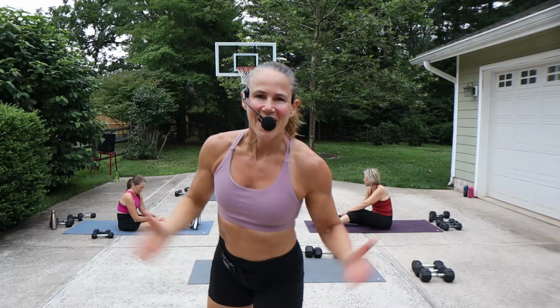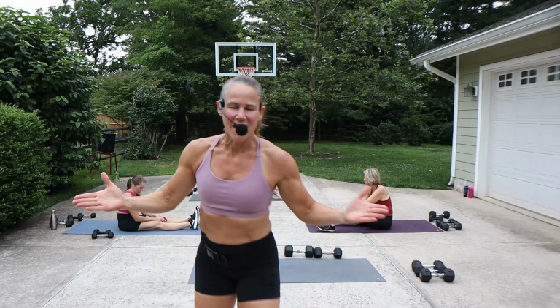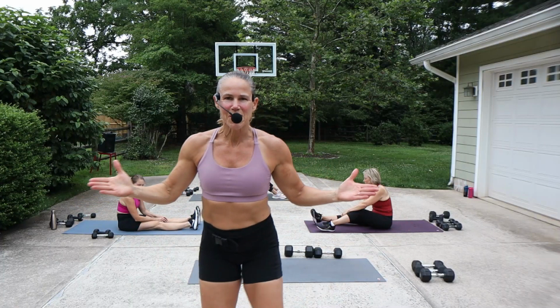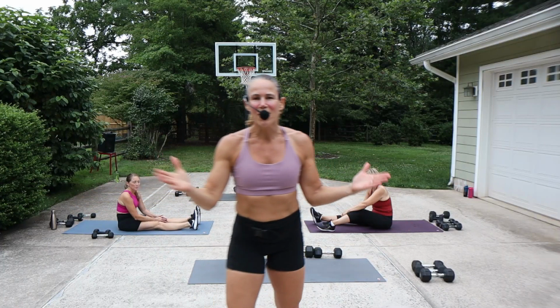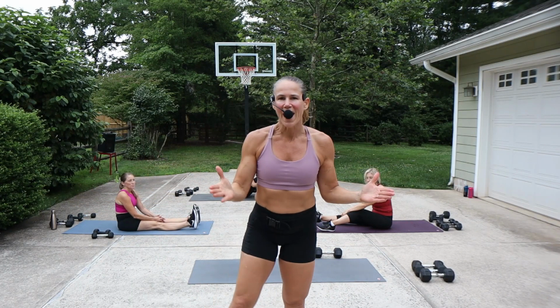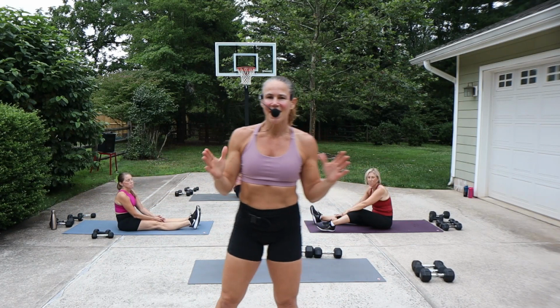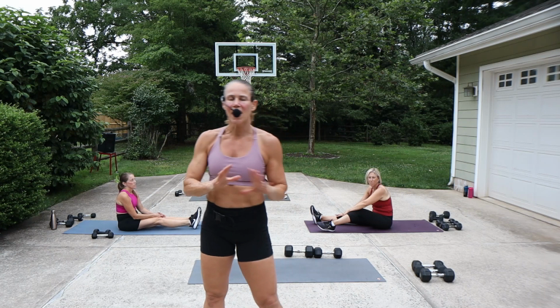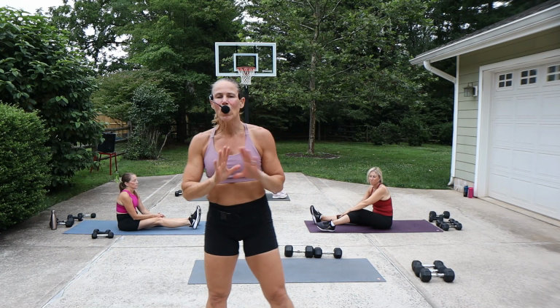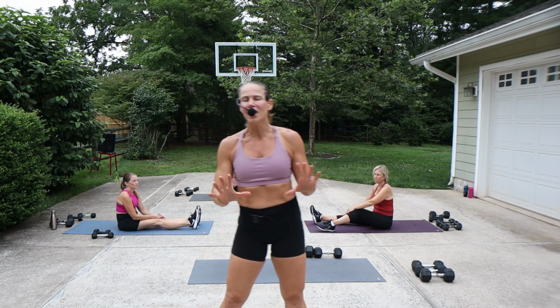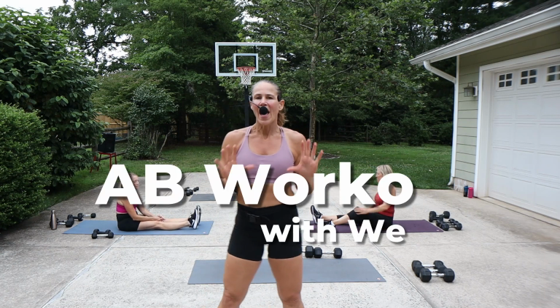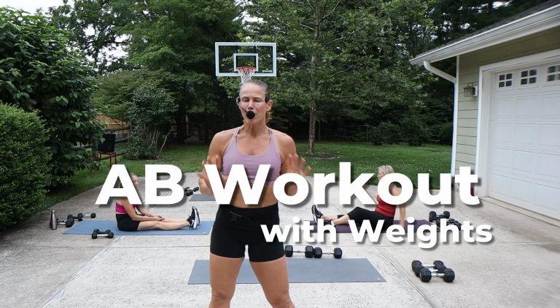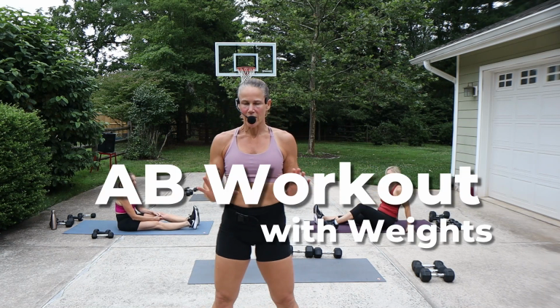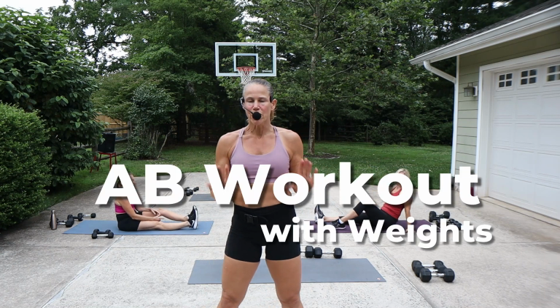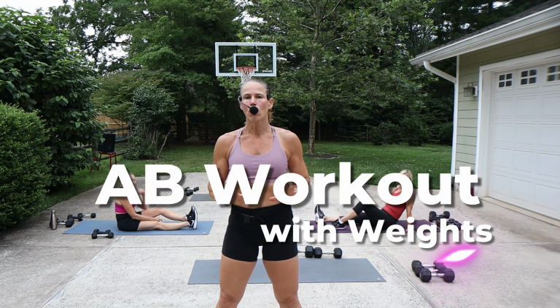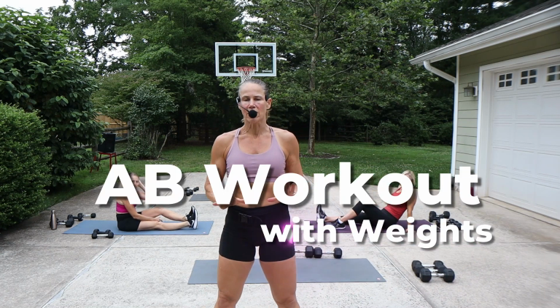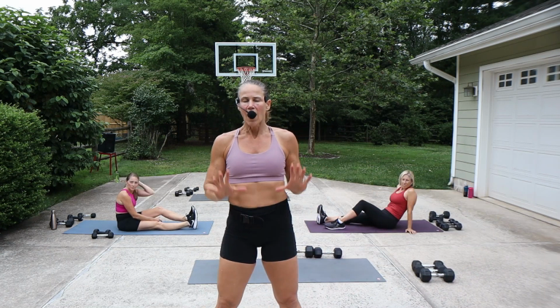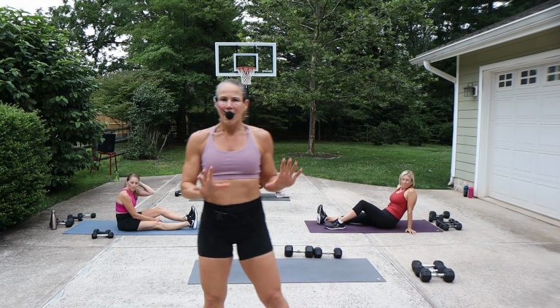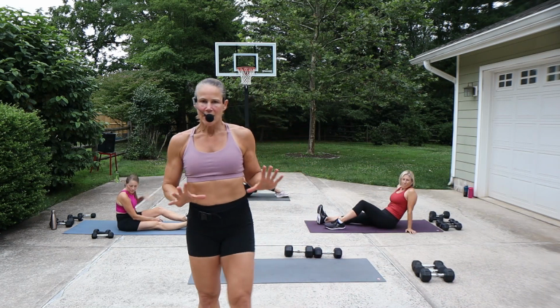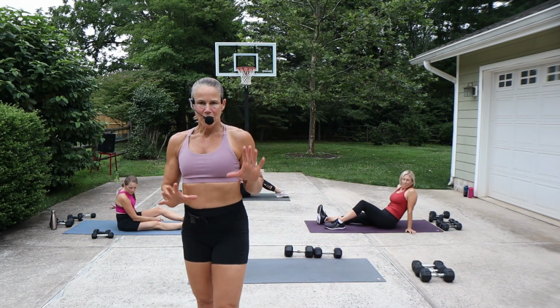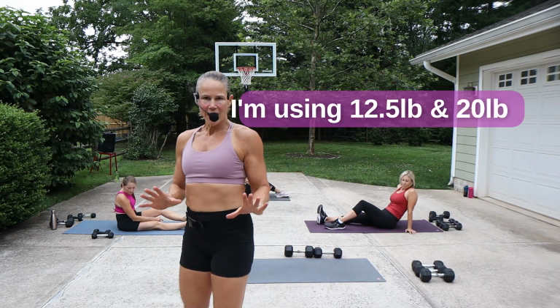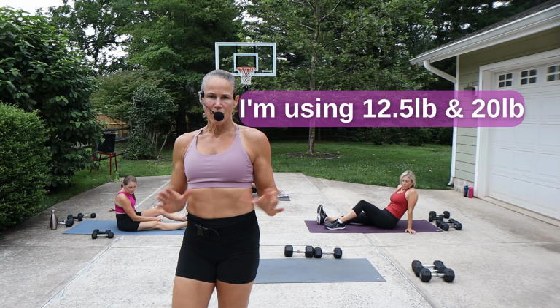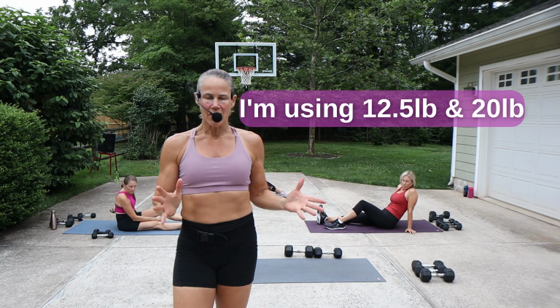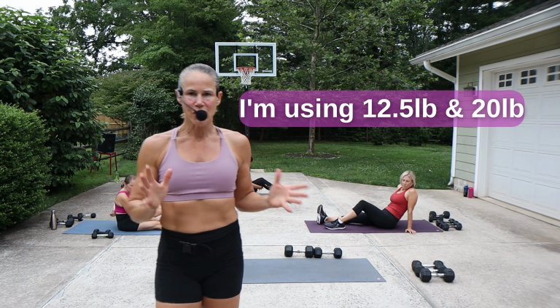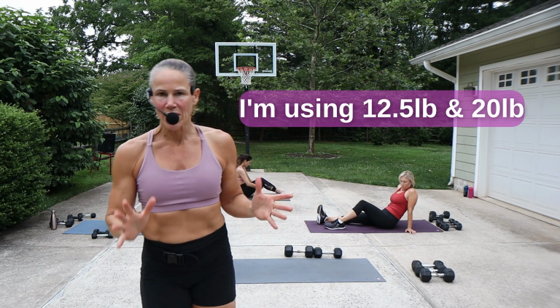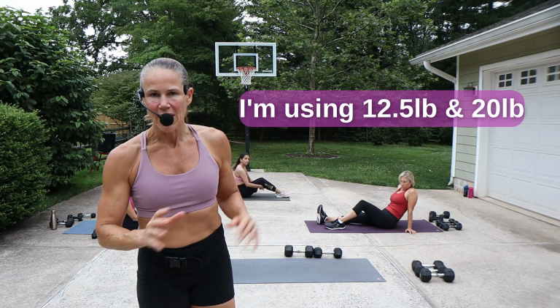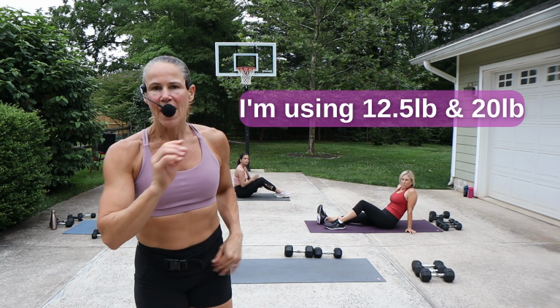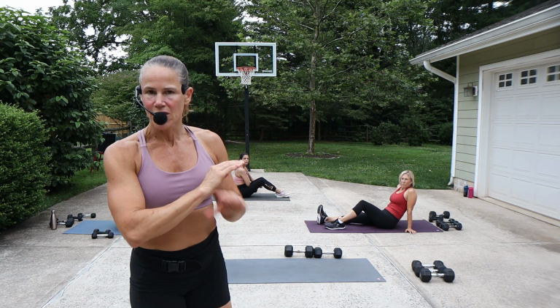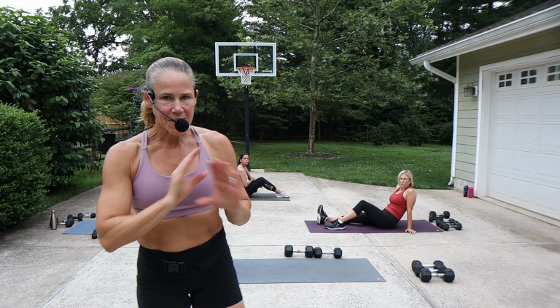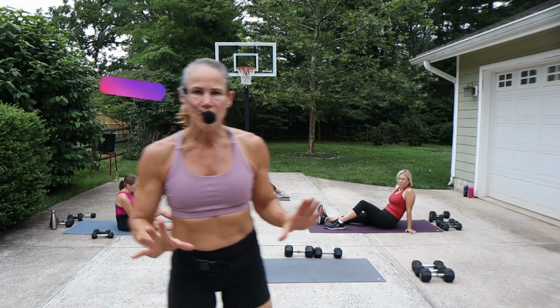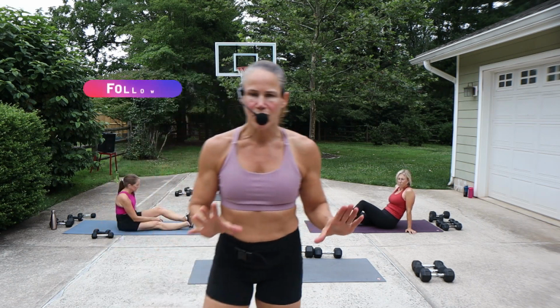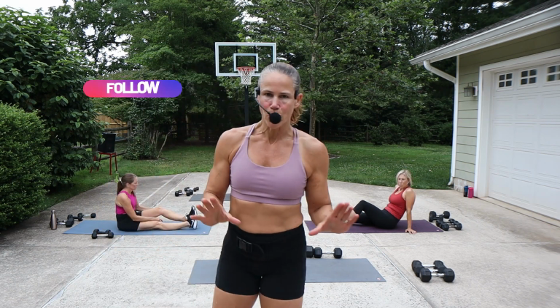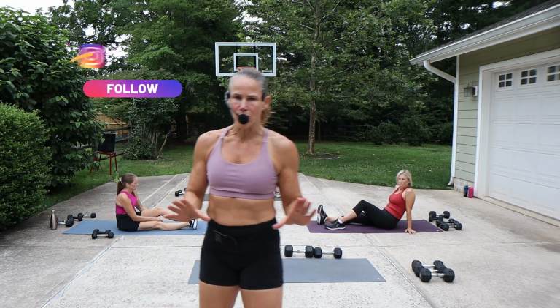Hey guys, what's up? Welcome back. Today is a quick ab workout using weights. My lightest will be 12 and a half, my heaviest is 20. That is just a single dumbbell for each one of those.